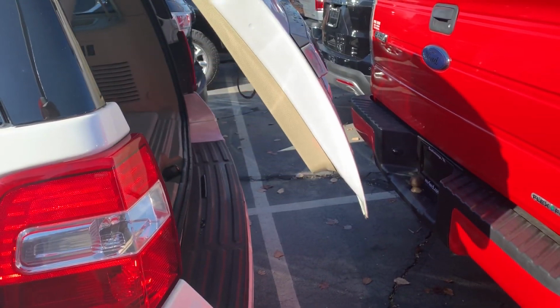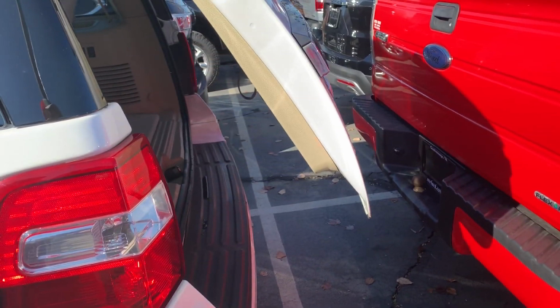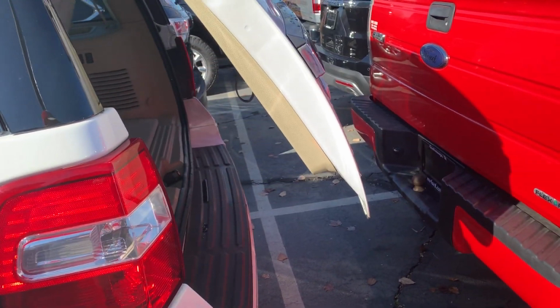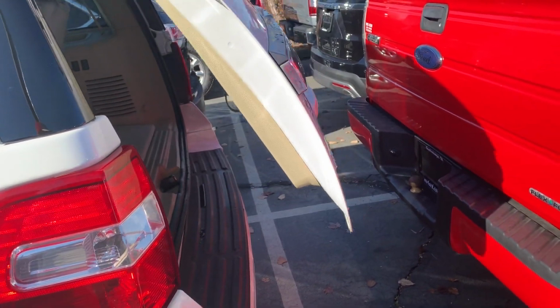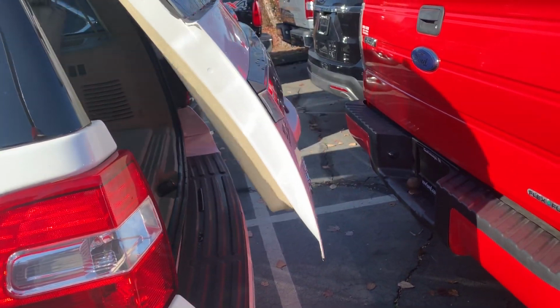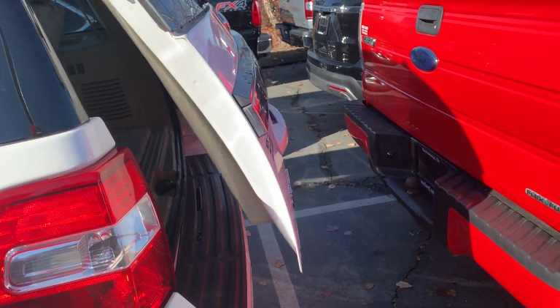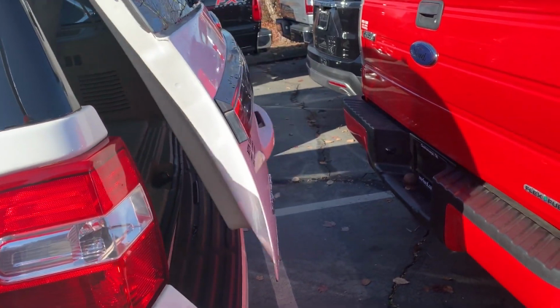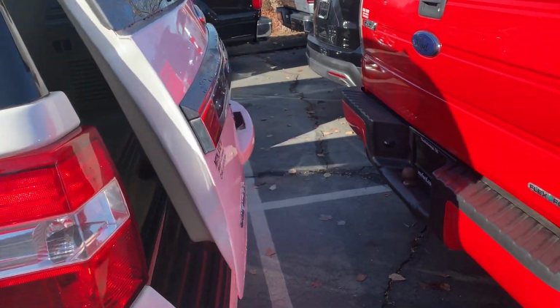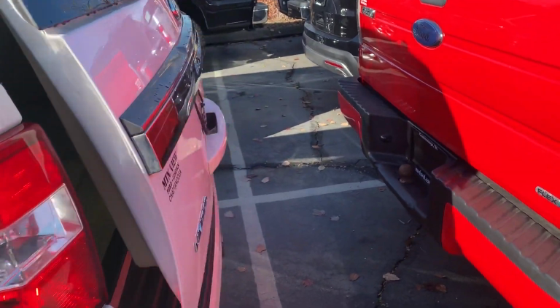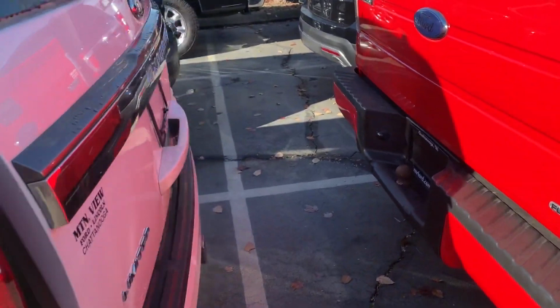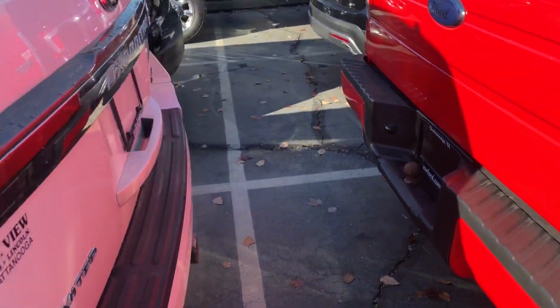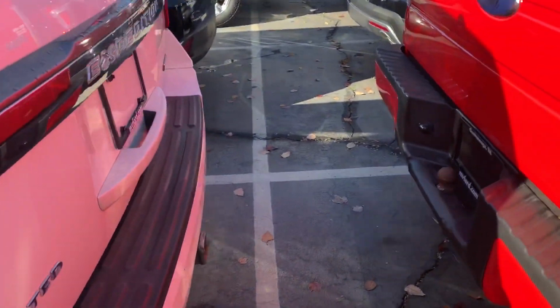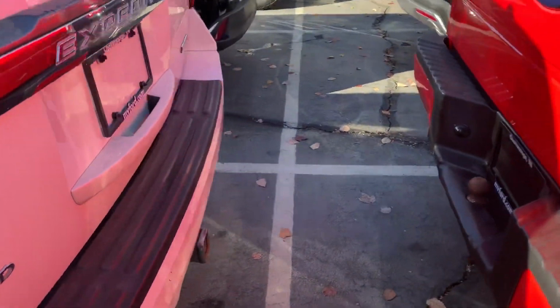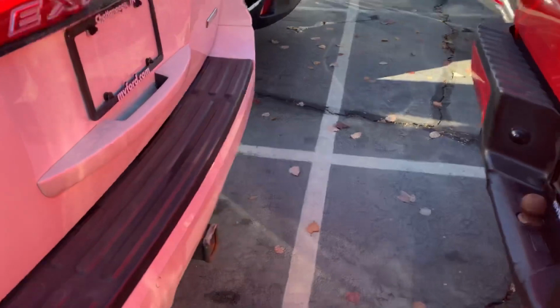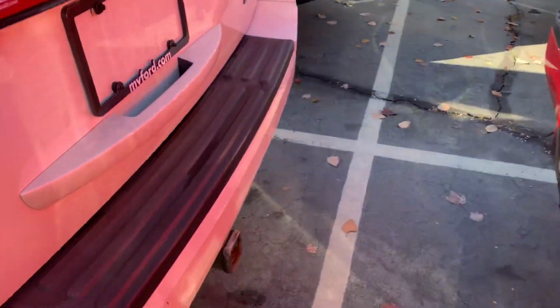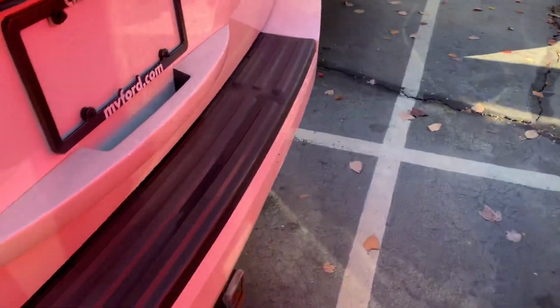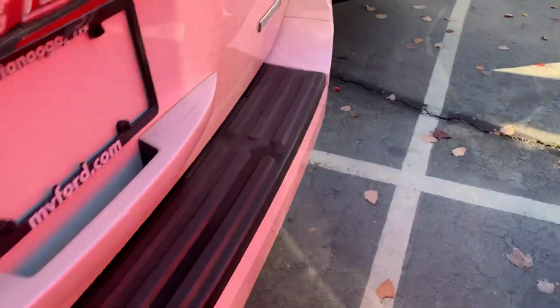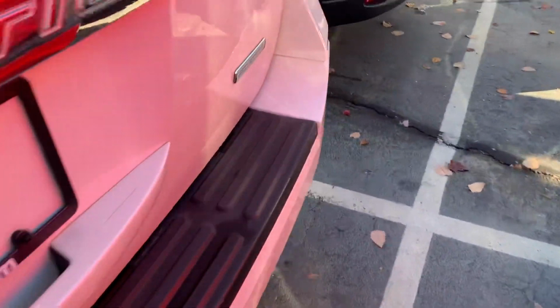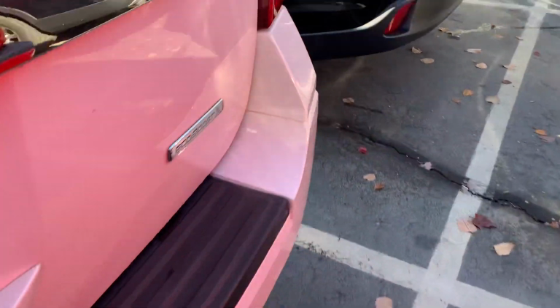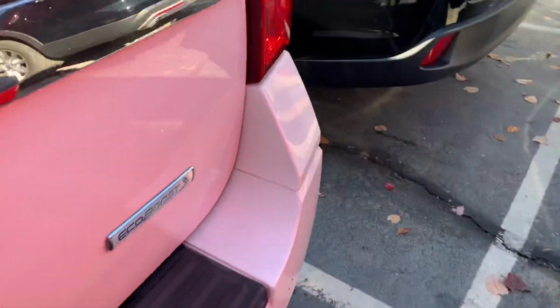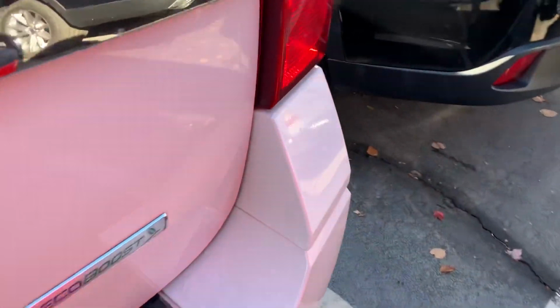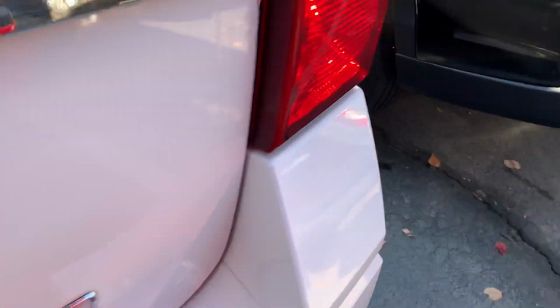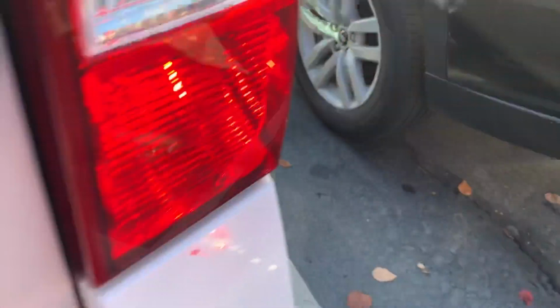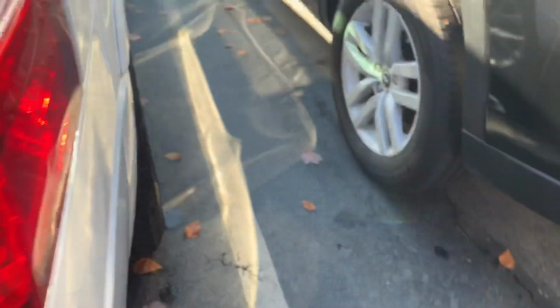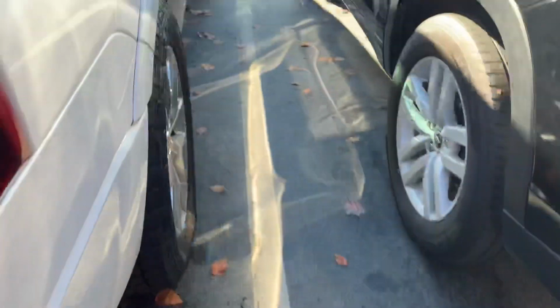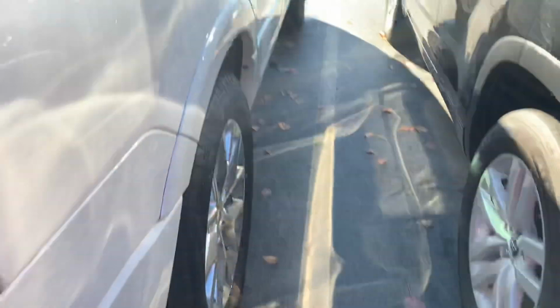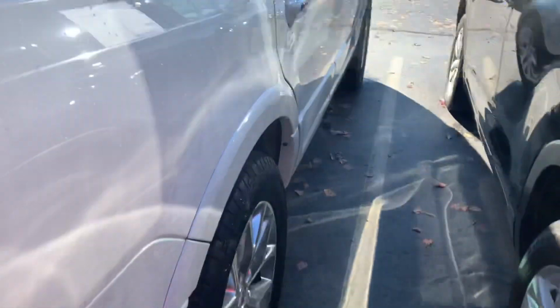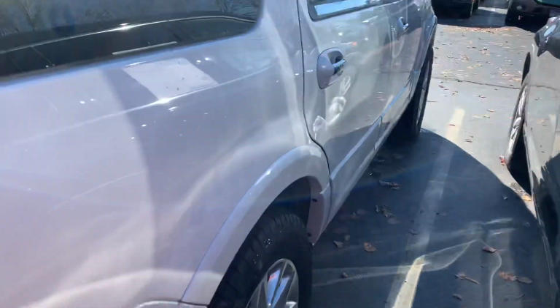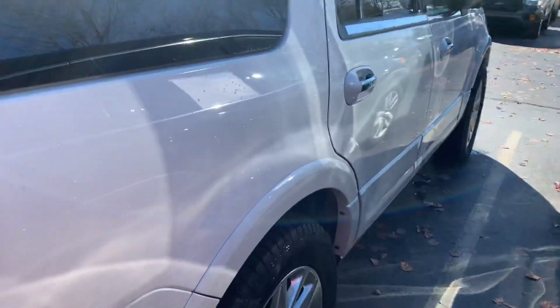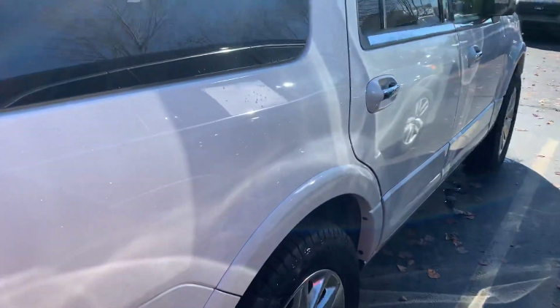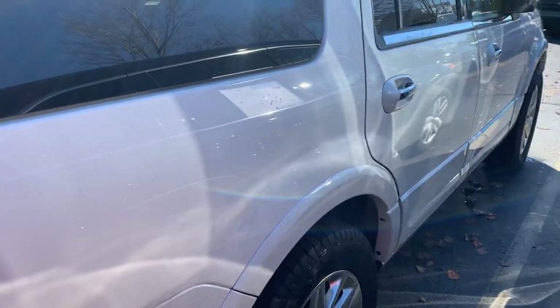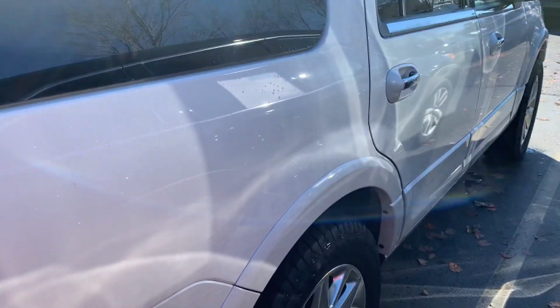Power lift tailgate. I'm gonna open it up all the way — I don't want it to hit that truck behind us there. Good-looking truck.